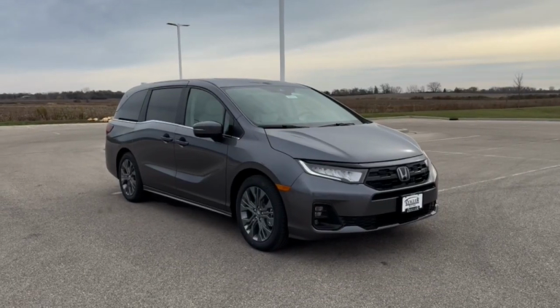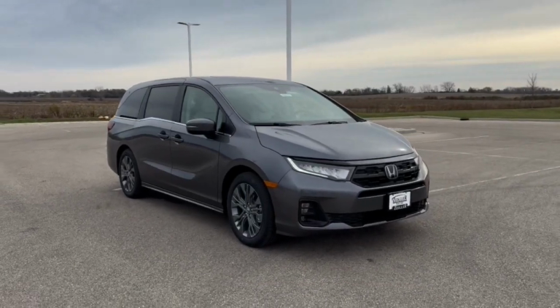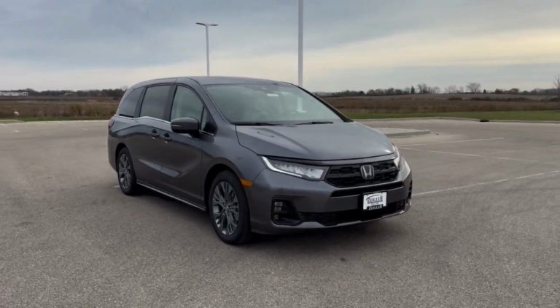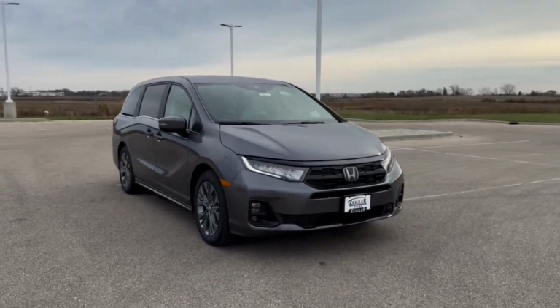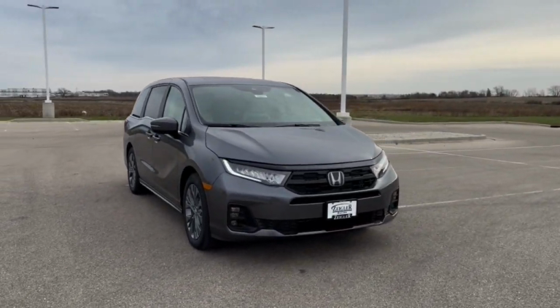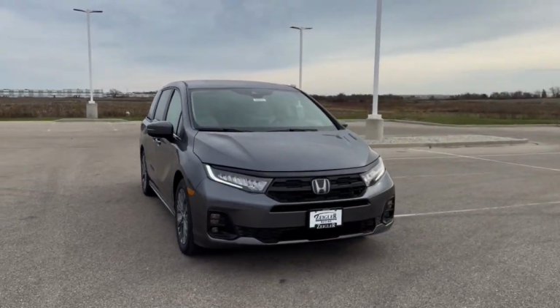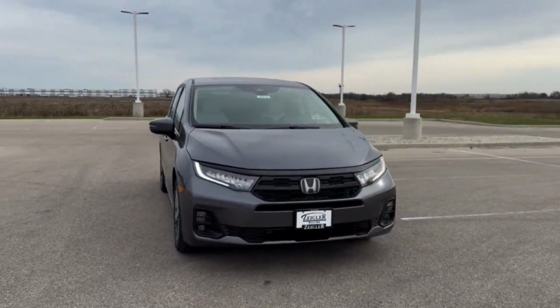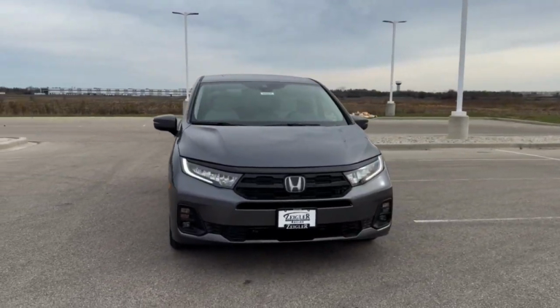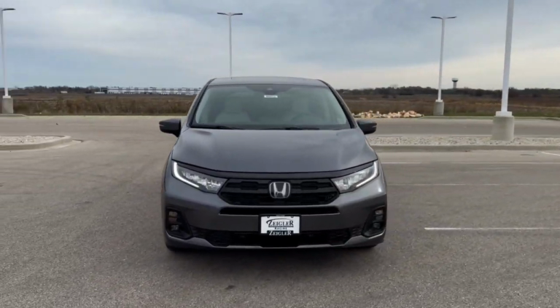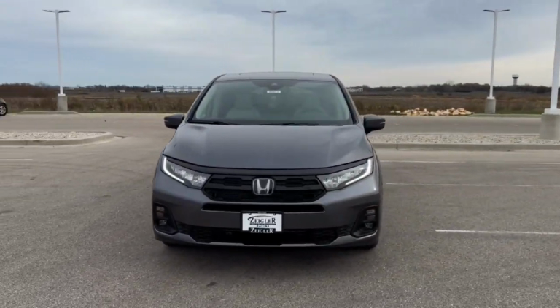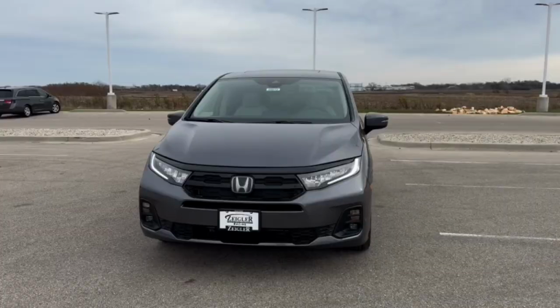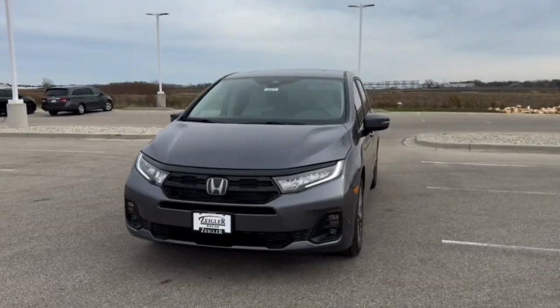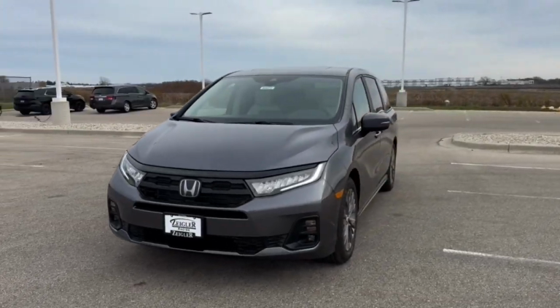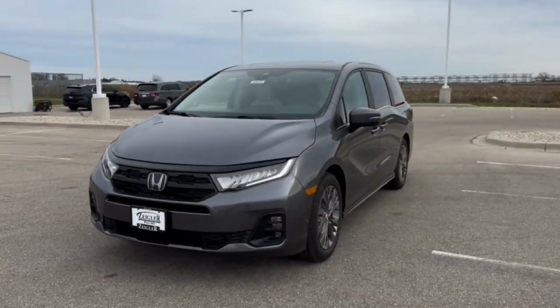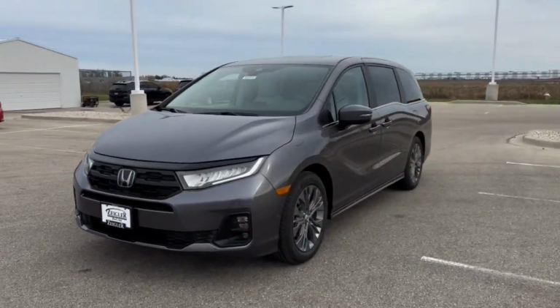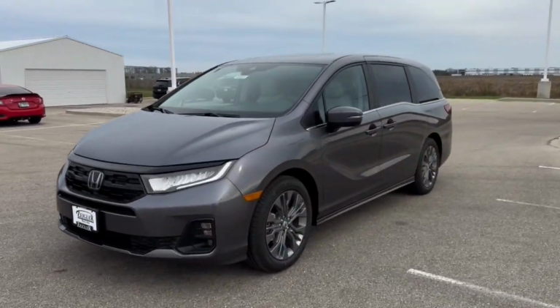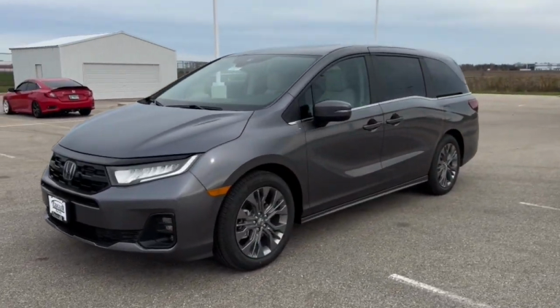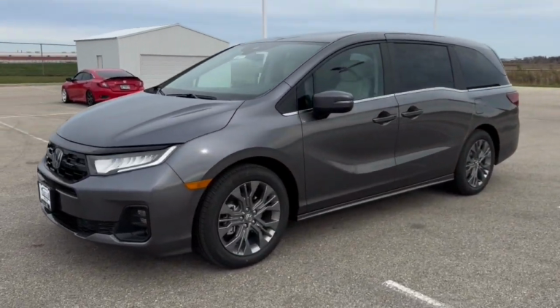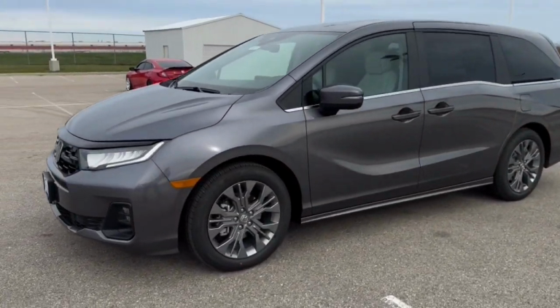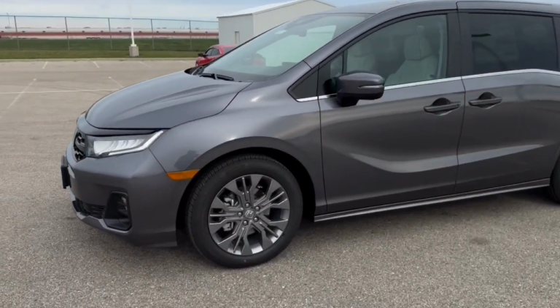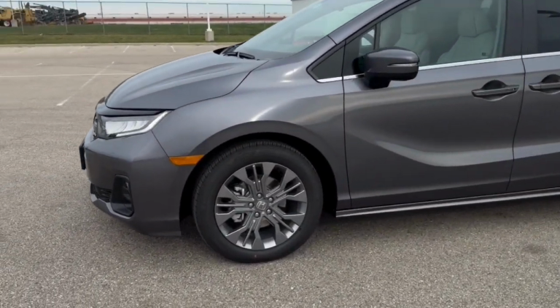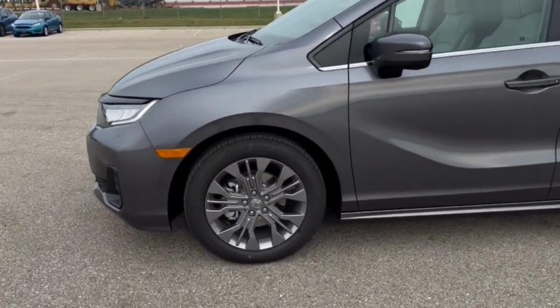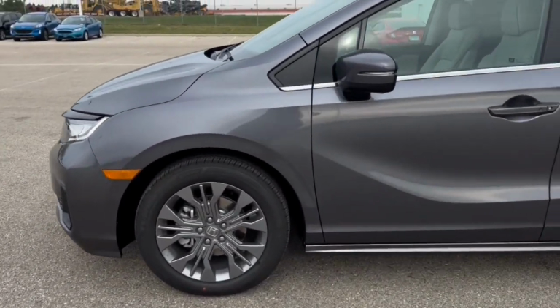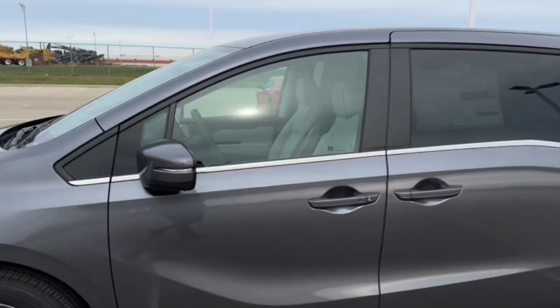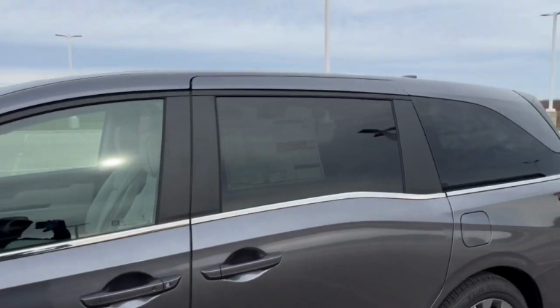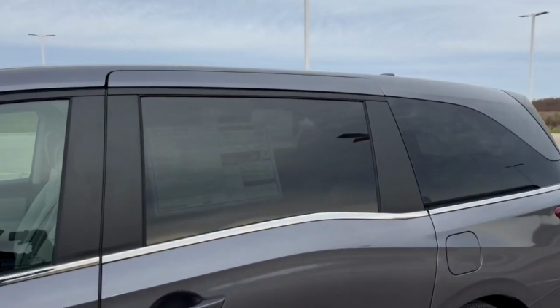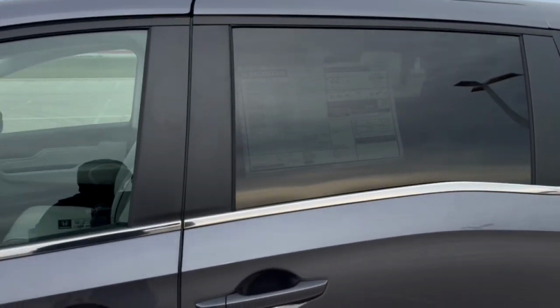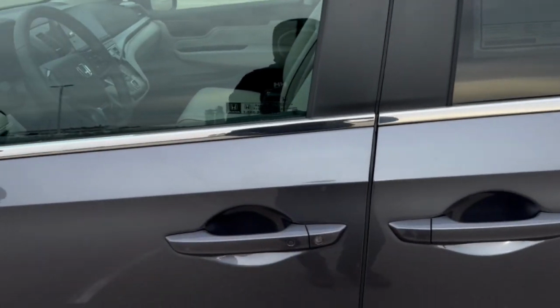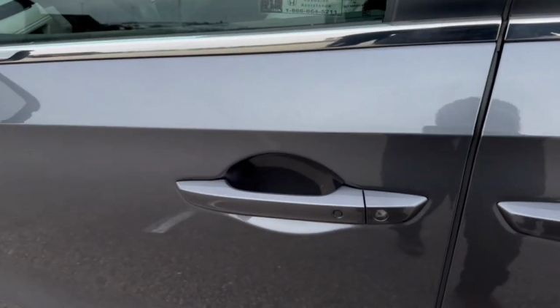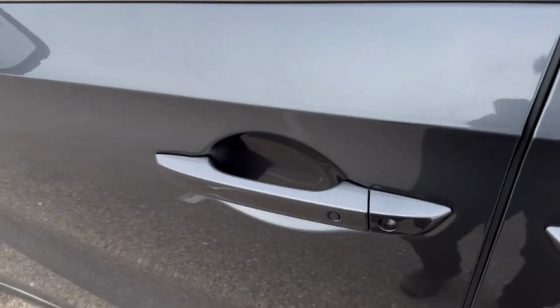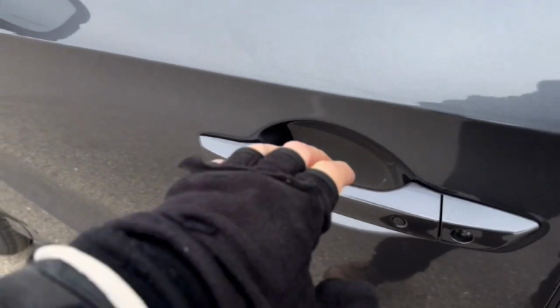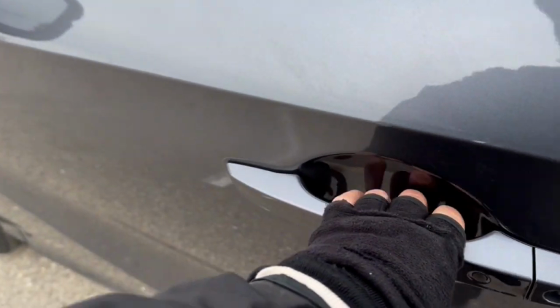Here we have a brand new Honda Odyssey. This is a touring trim level in the modern steel metallic. Comes with nice gunmetal wheels, tinted back windows, keyless entry and remote start.